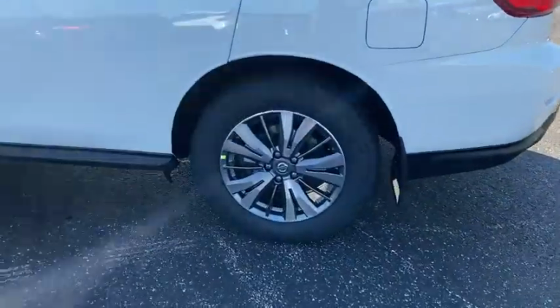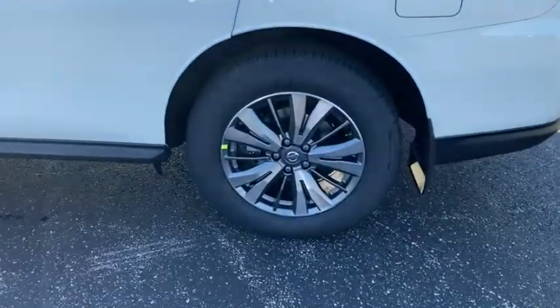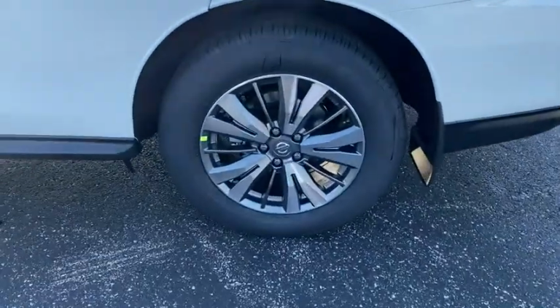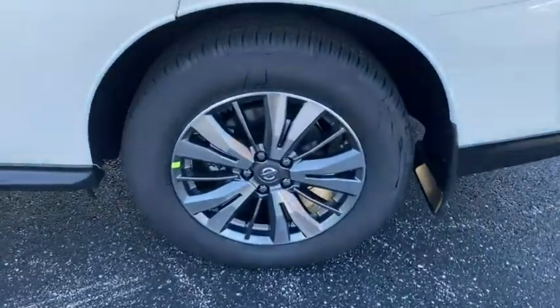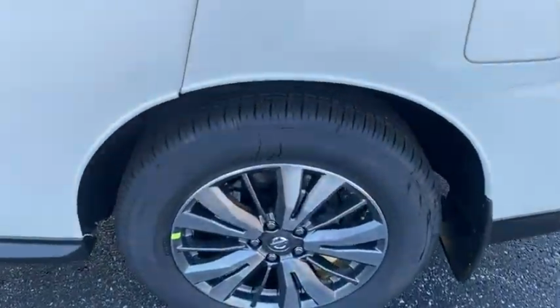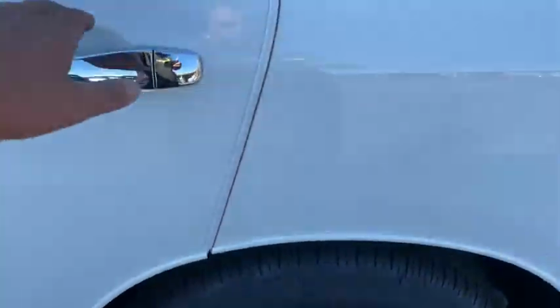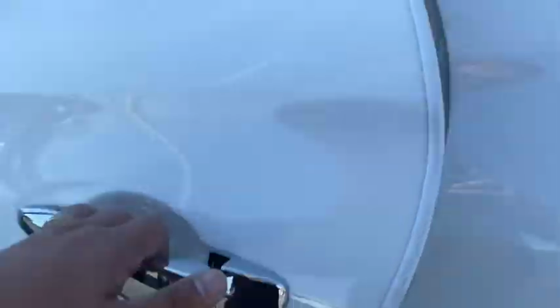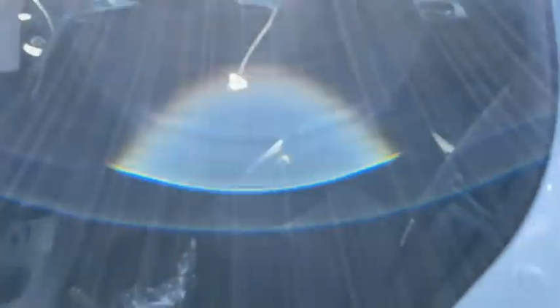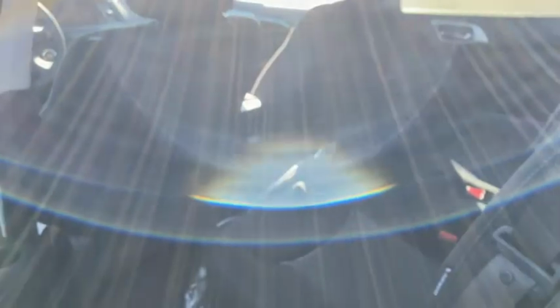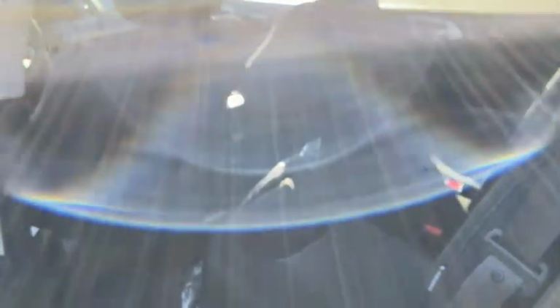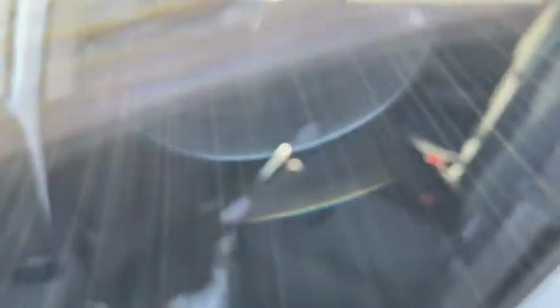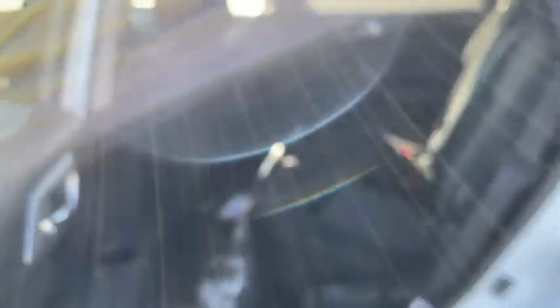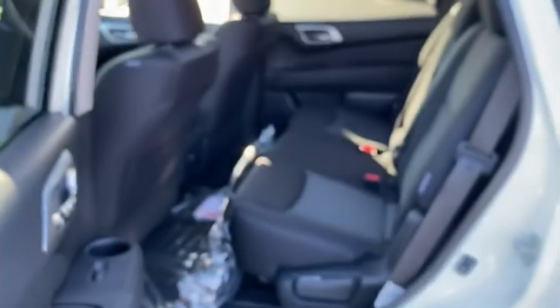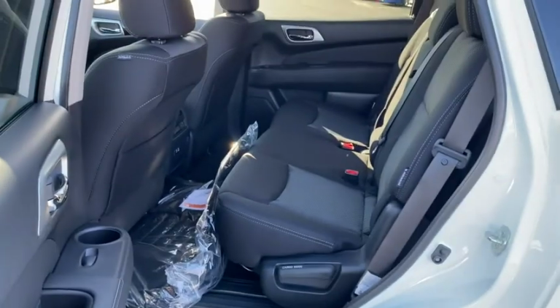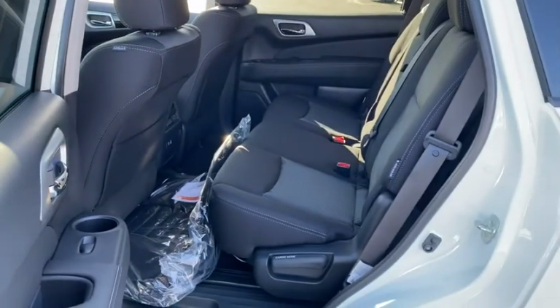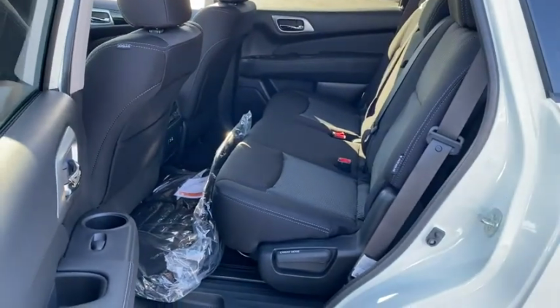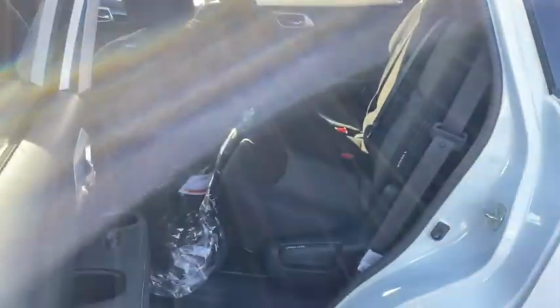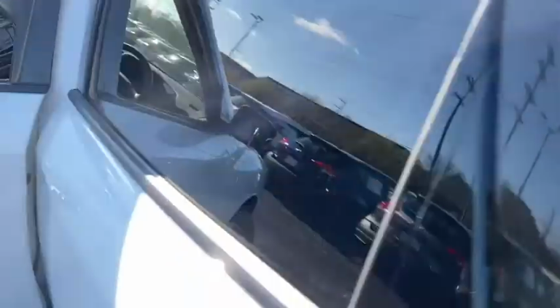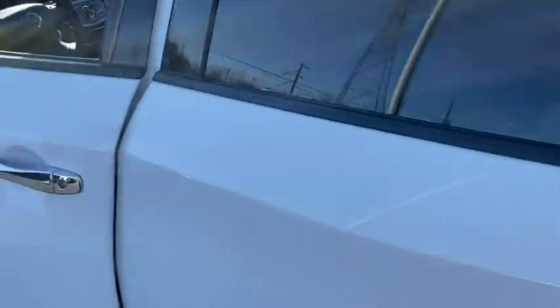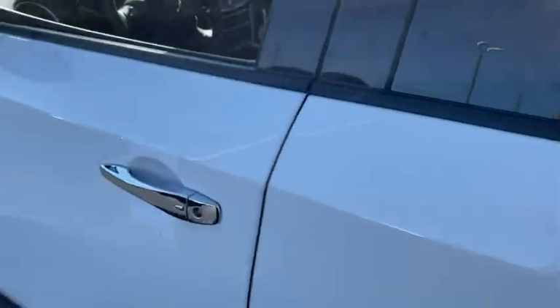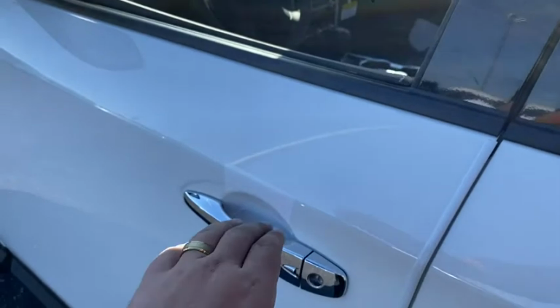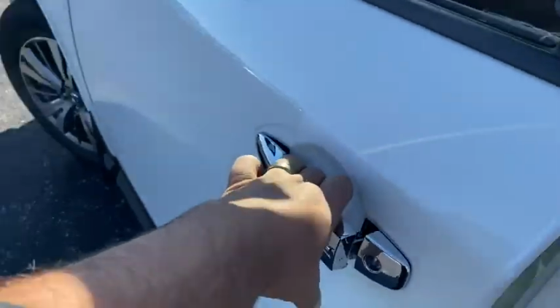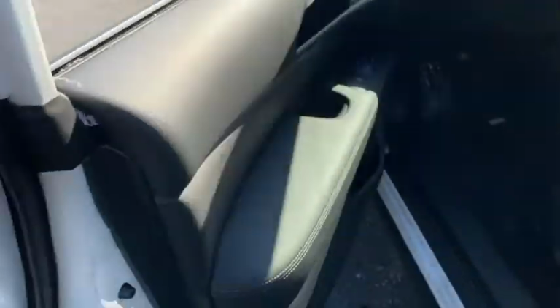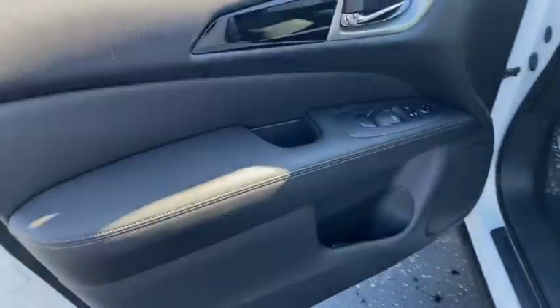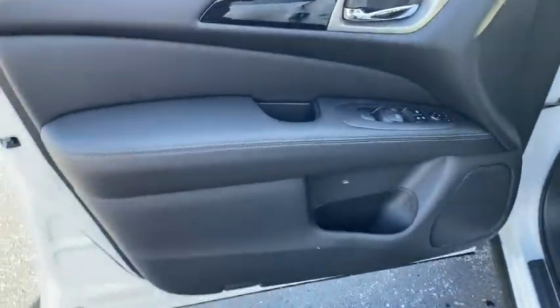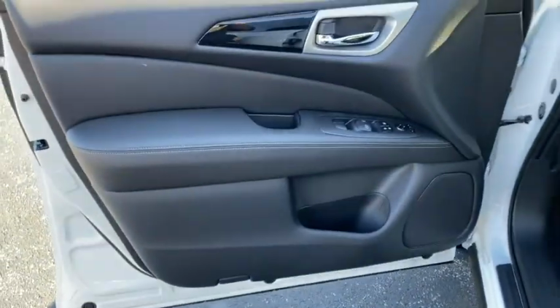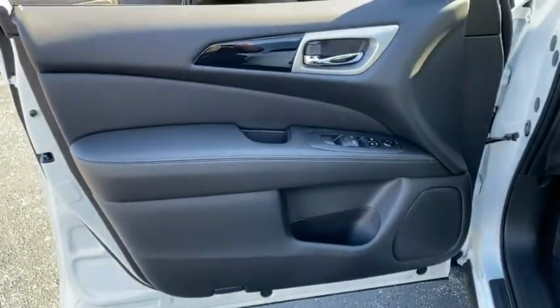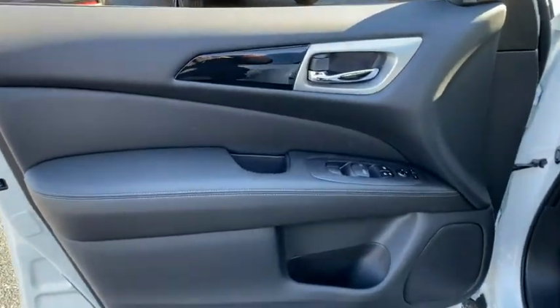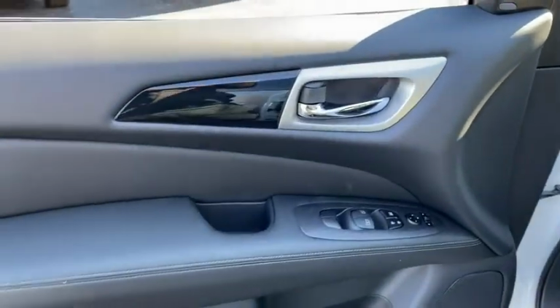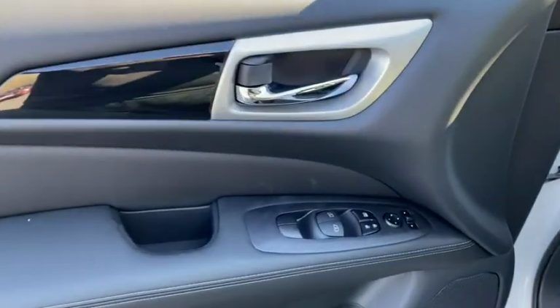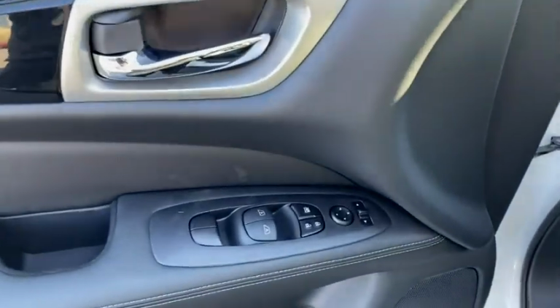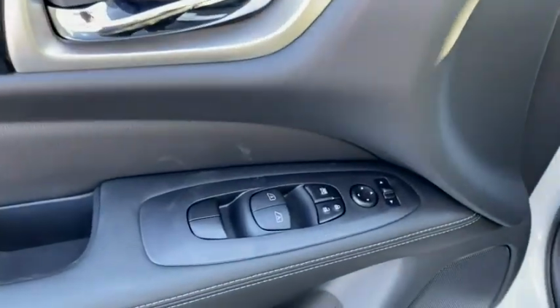Keyless entry, leather-wrapped steering wheel, compass, trip computer, fog light, brake assist, Sirius satellite radio, tachometer, HD radio, outside temperature gauge, engine immobilizer, tinted glass.